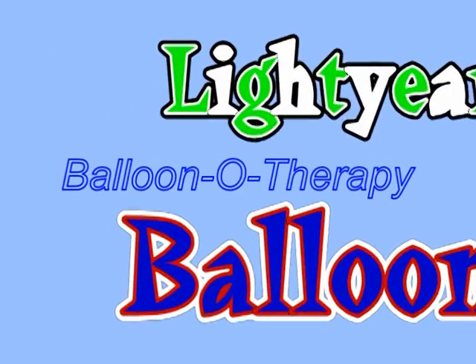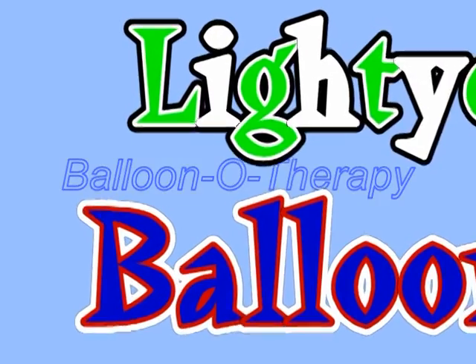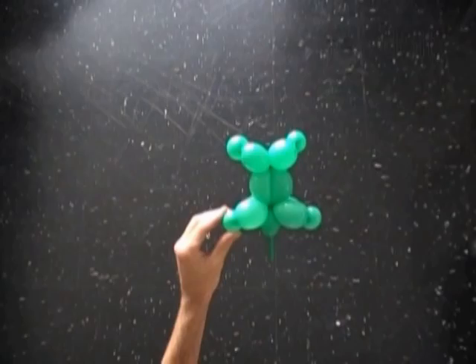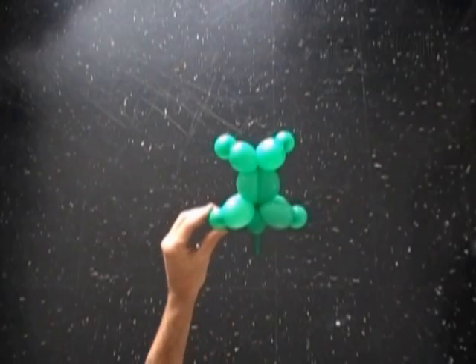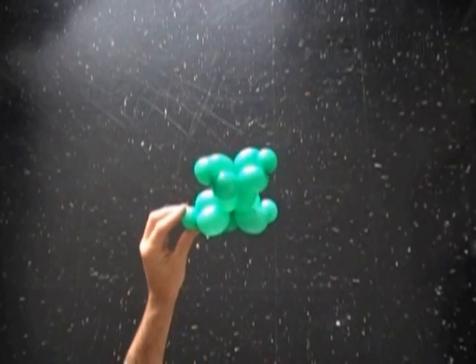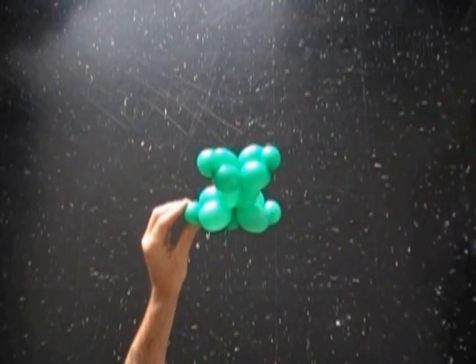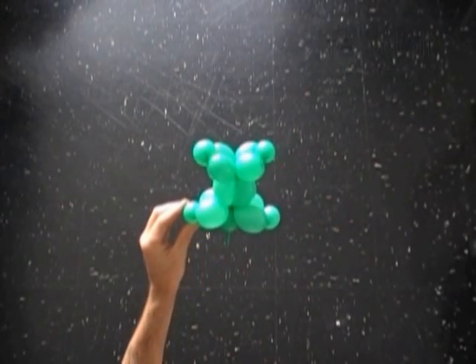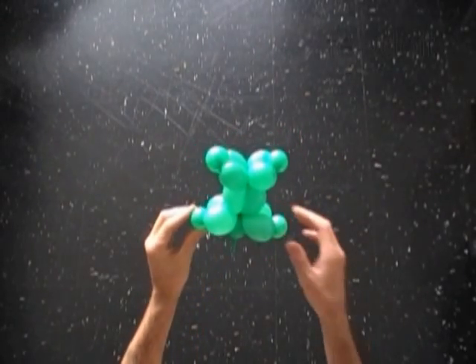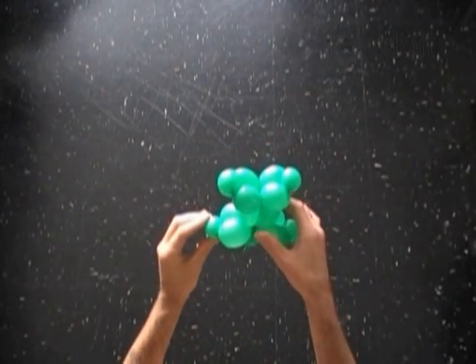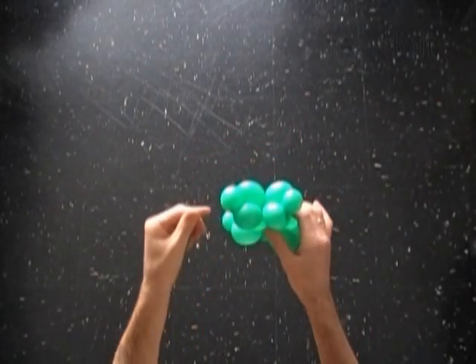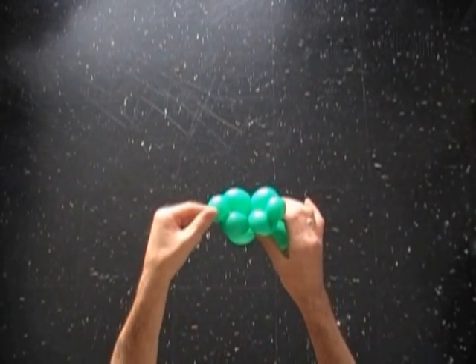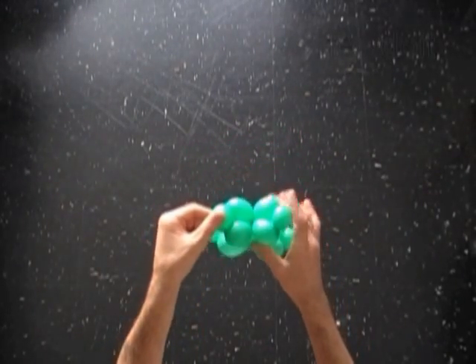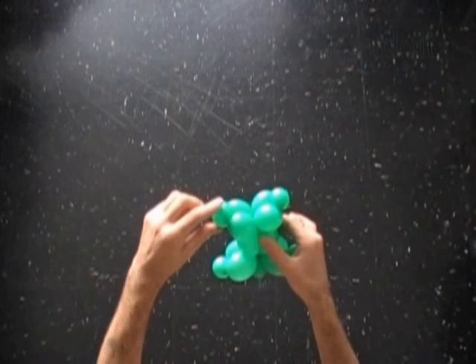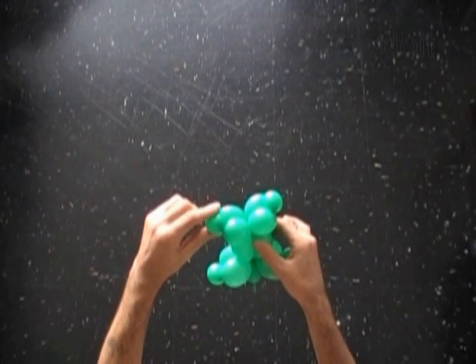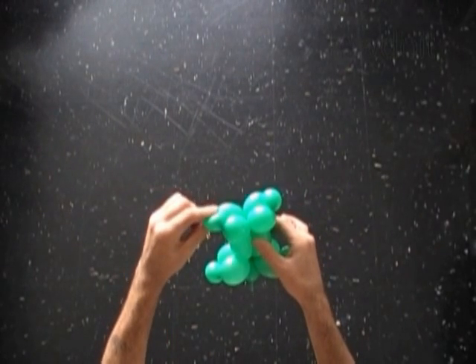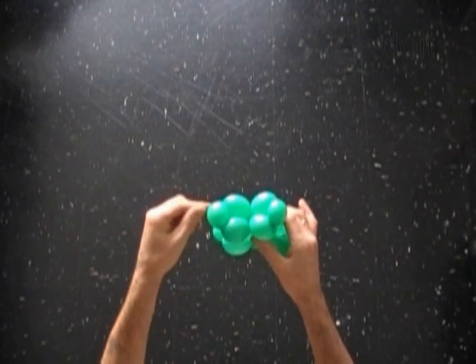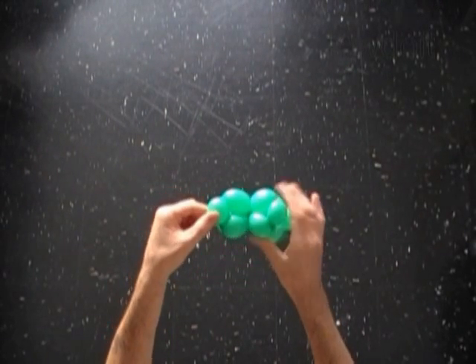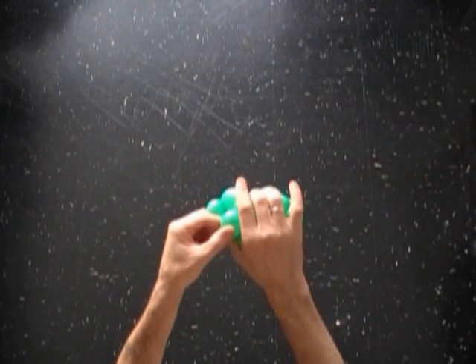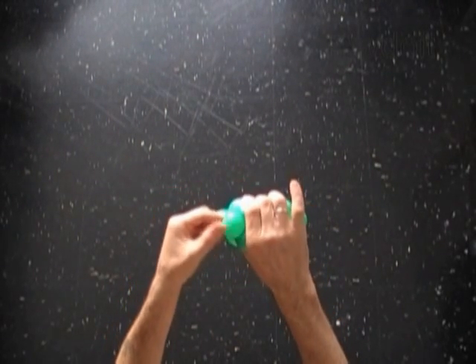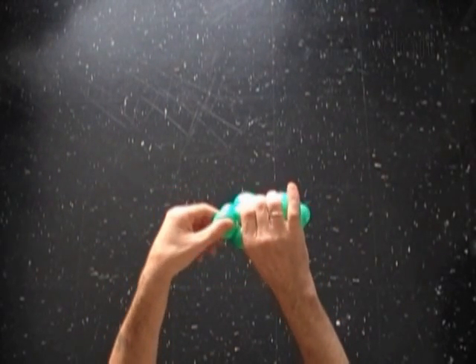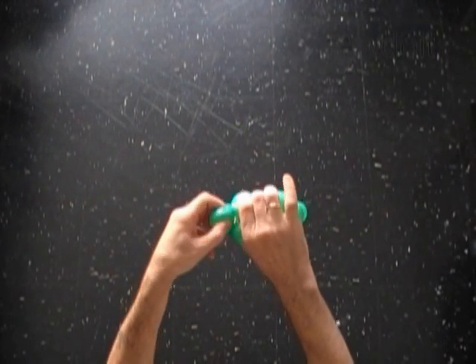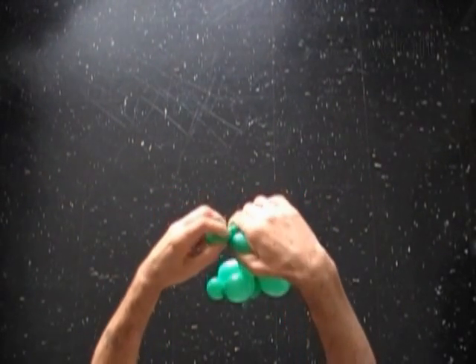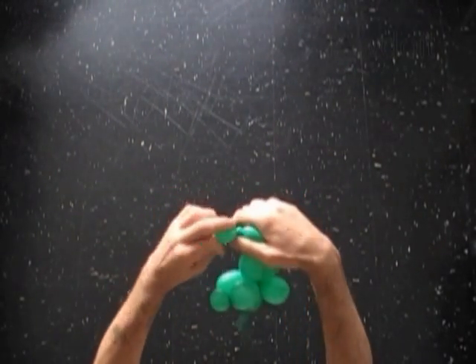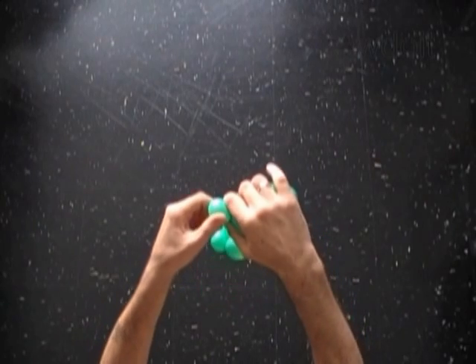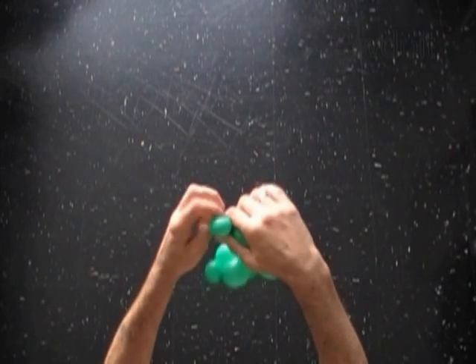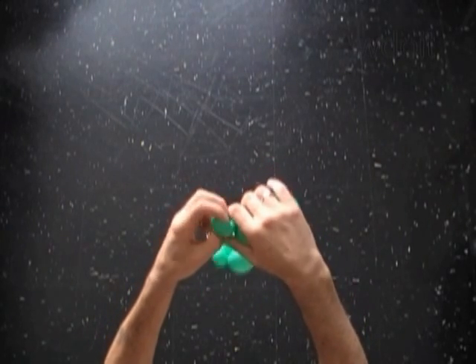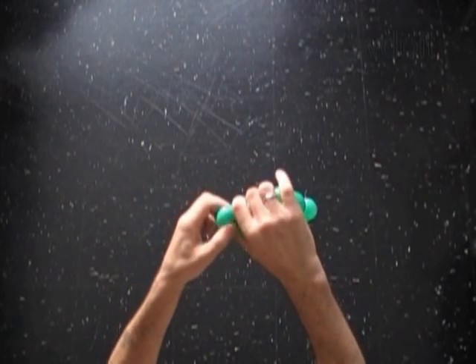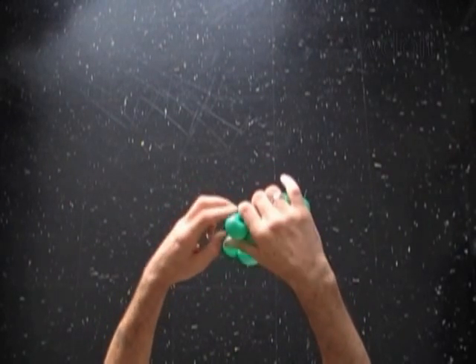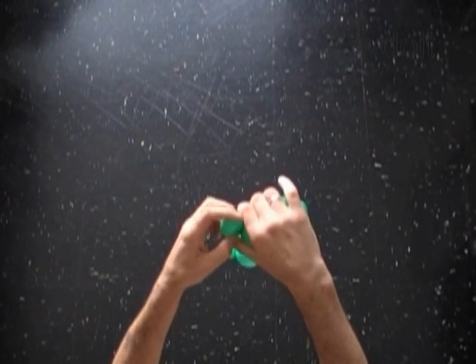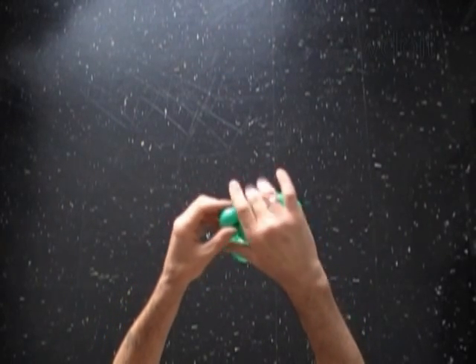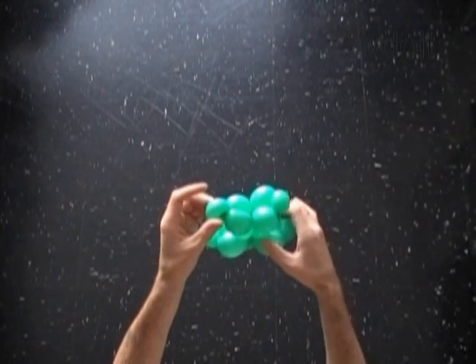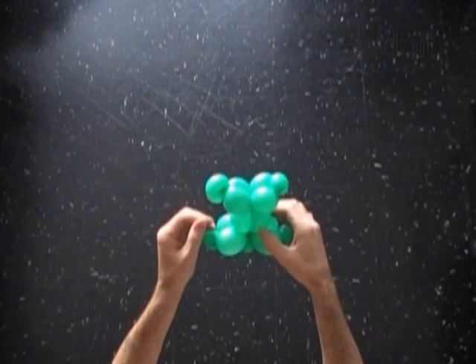As a base for this sculpture I am going to use a body 9 that we have made previously to make different balloon animals. I am using a green balloon to make the body. We have to lock both ends of each small green bubble that we have made for the arms and legs.